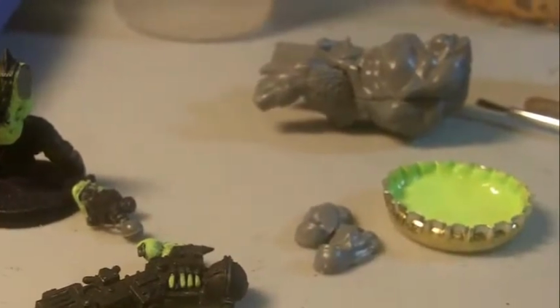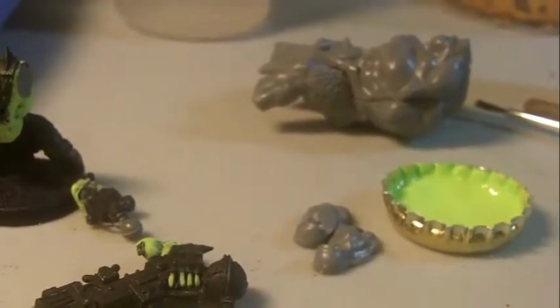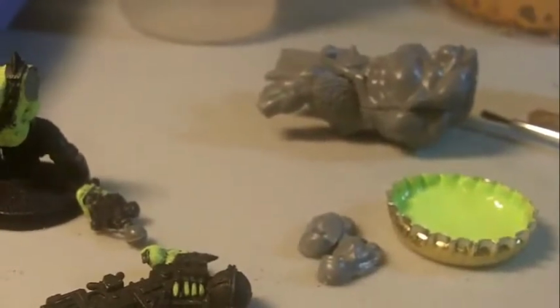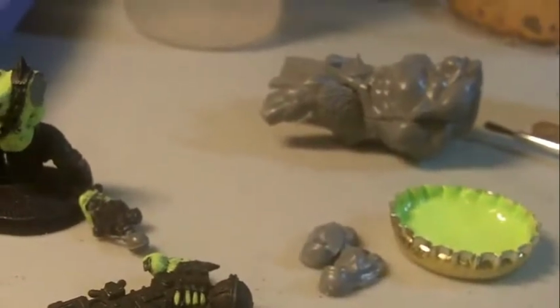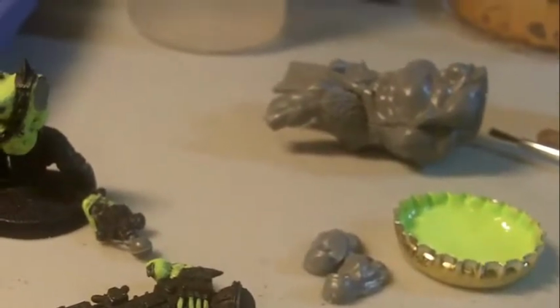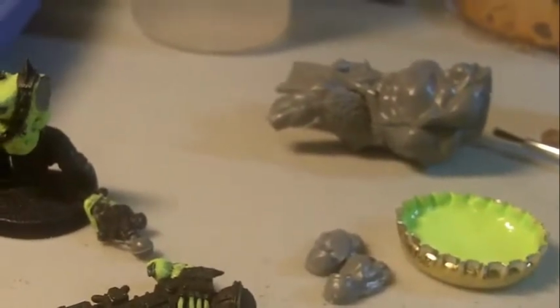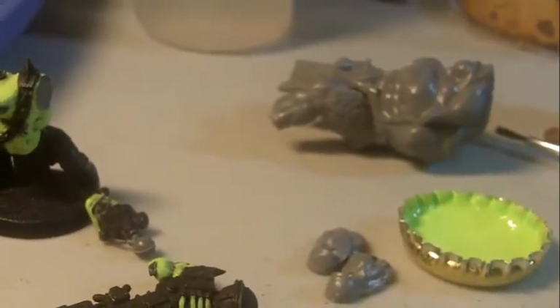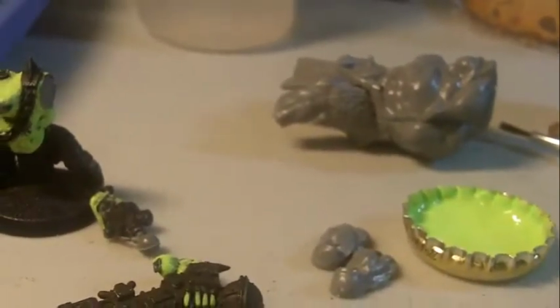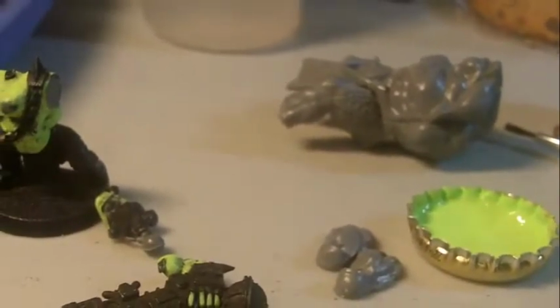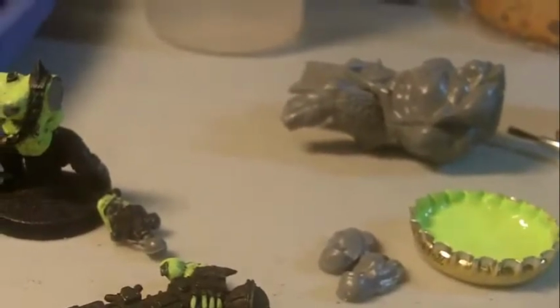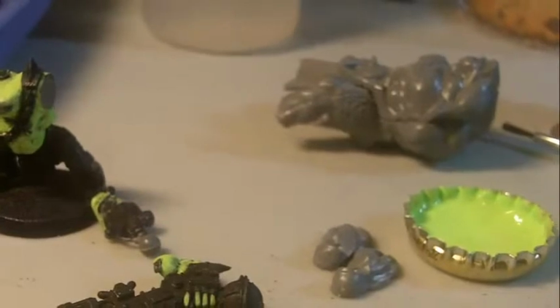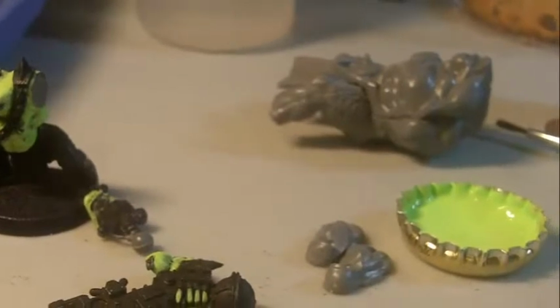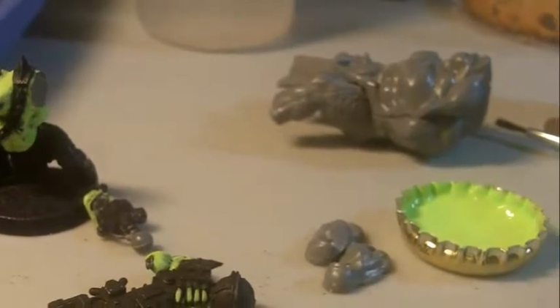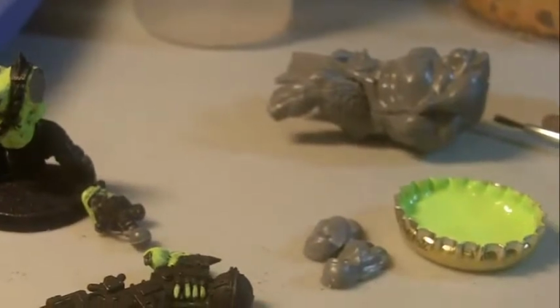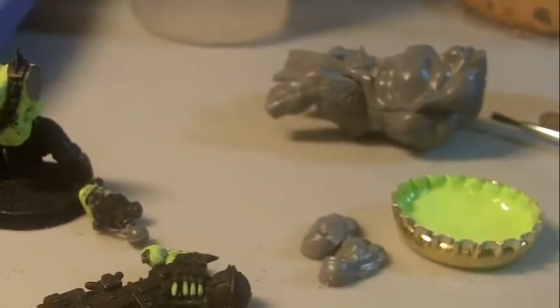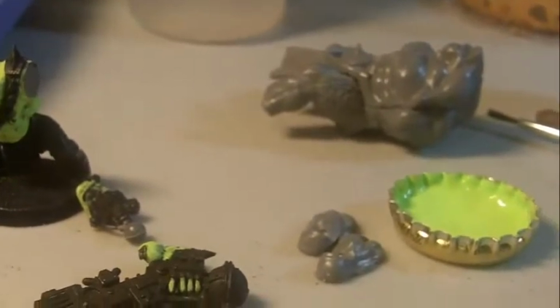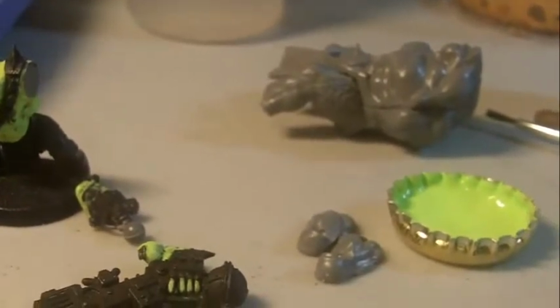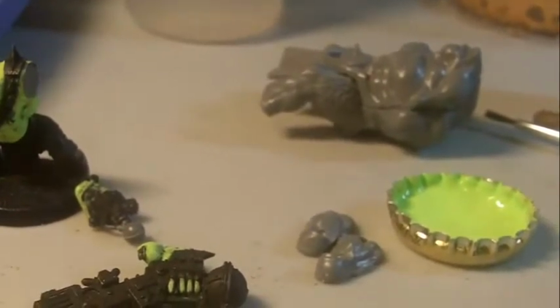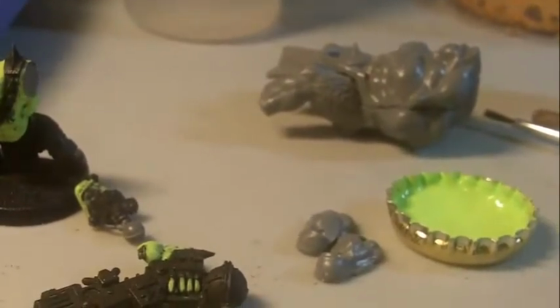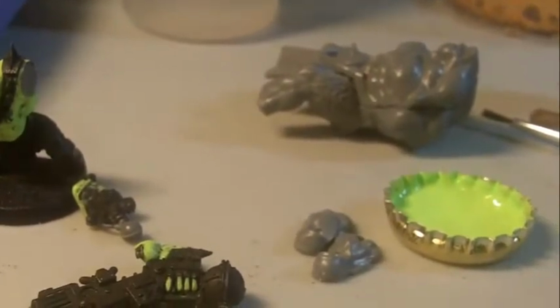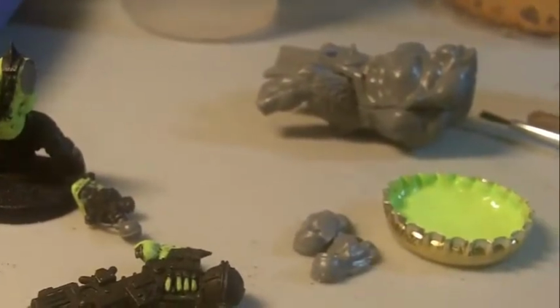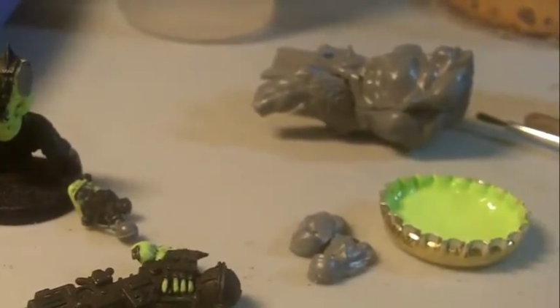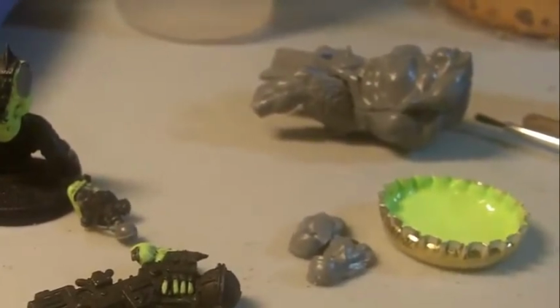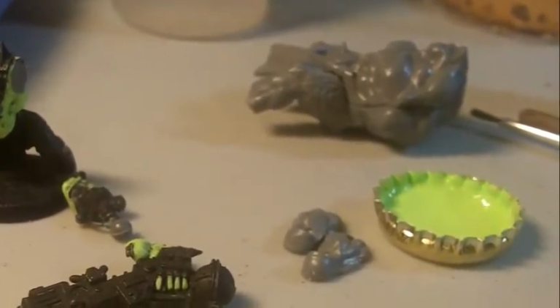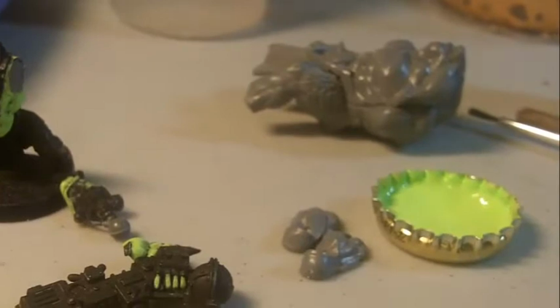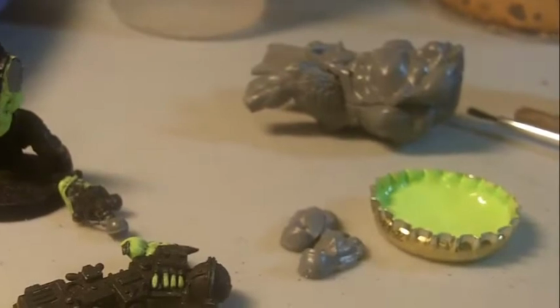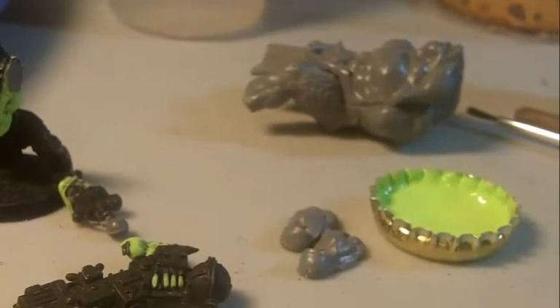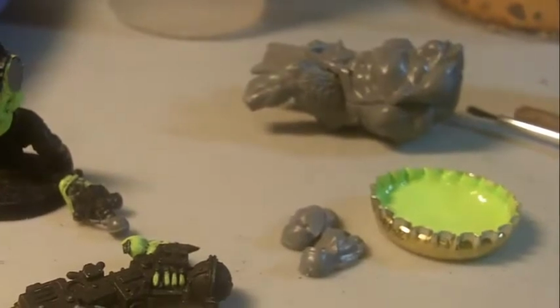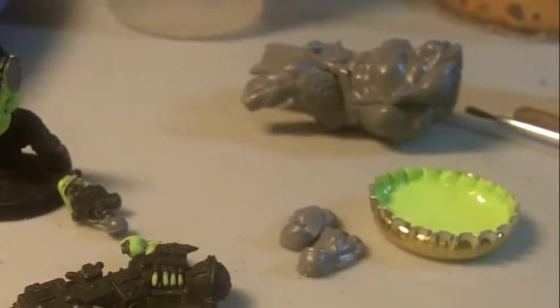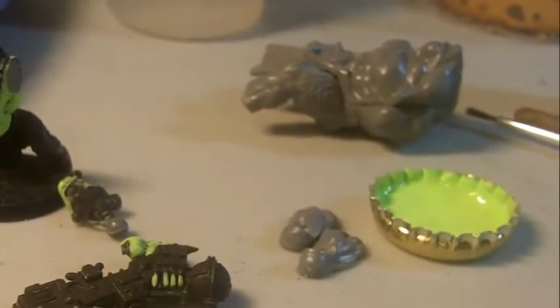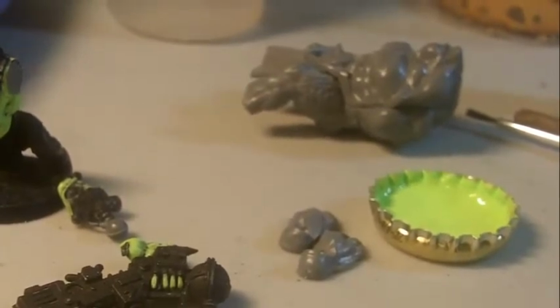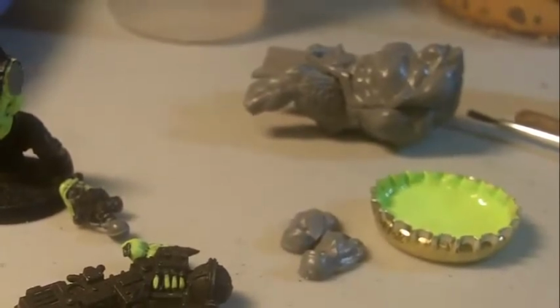Yeah, I just thought I'd say hey, here's what I got on the table - and that's about it. More to come. Thanks for watching, take care.